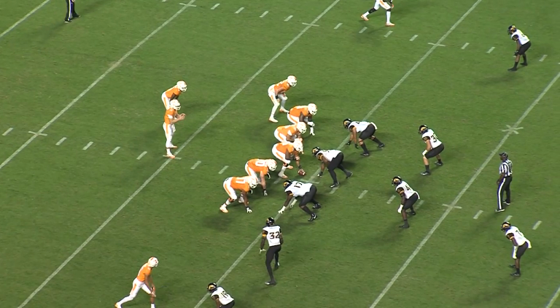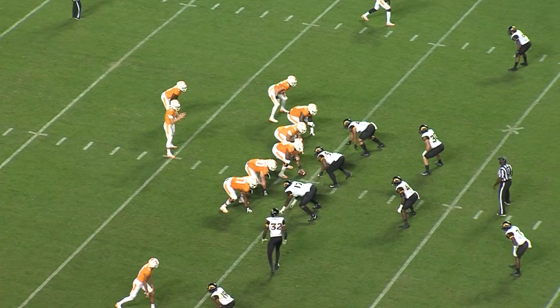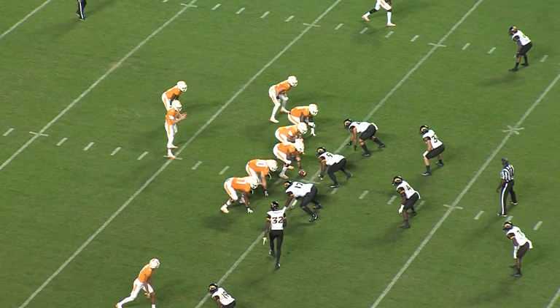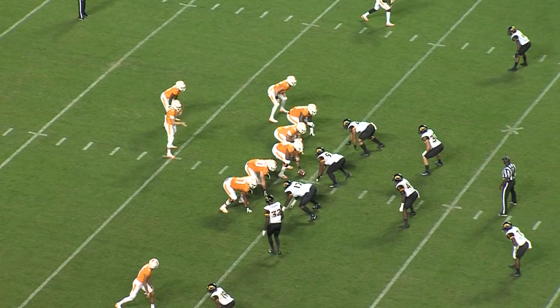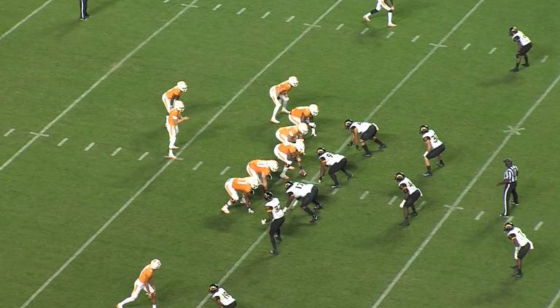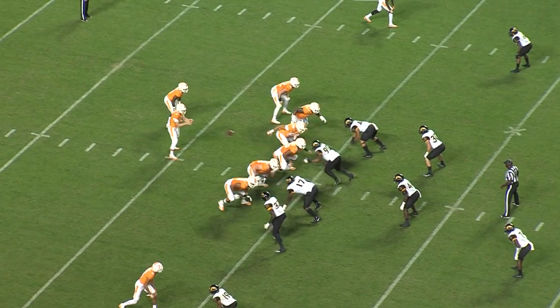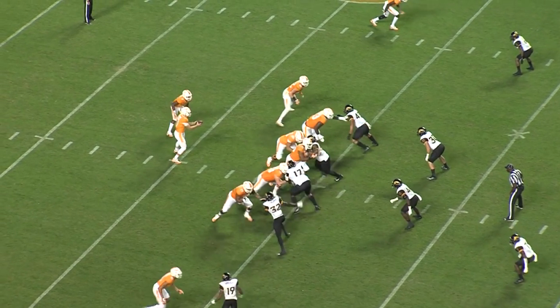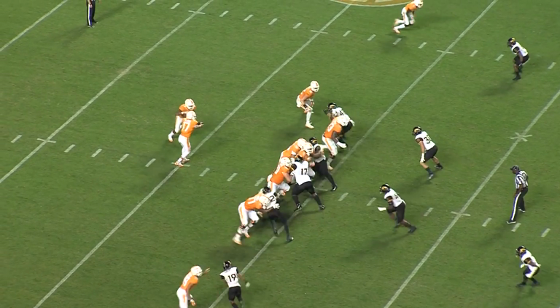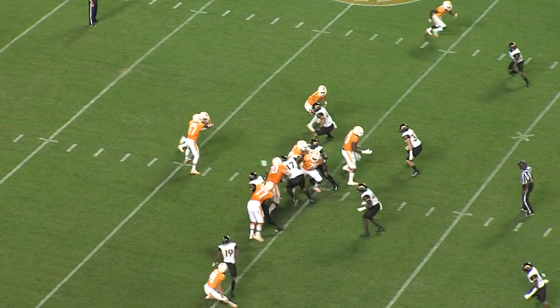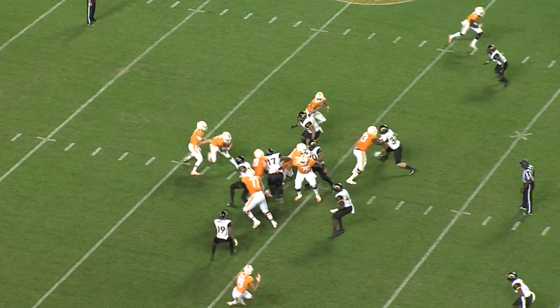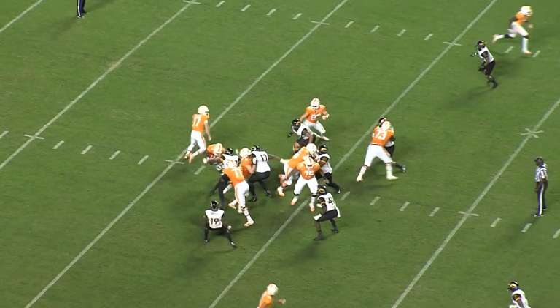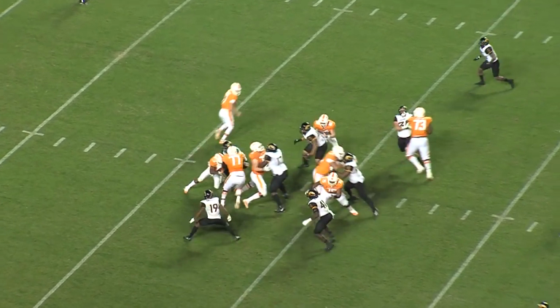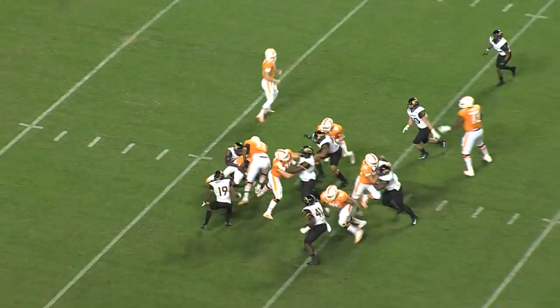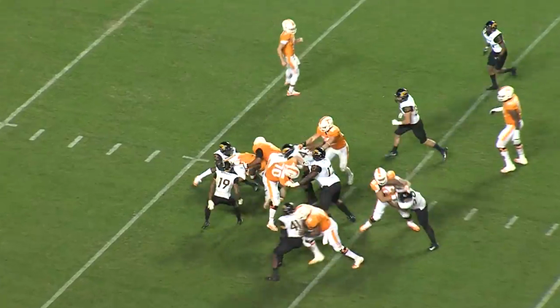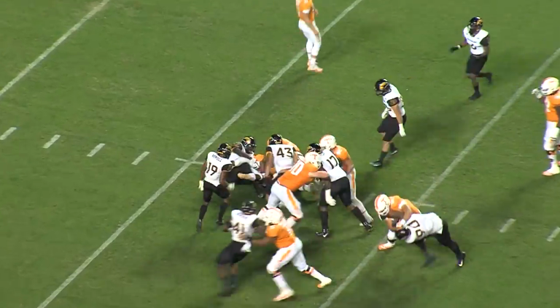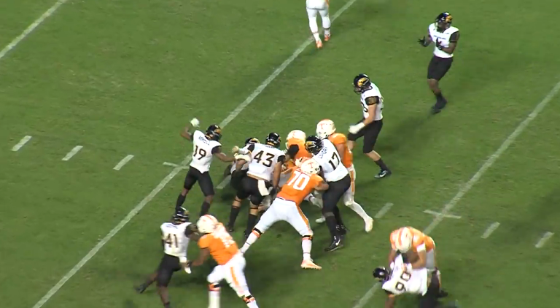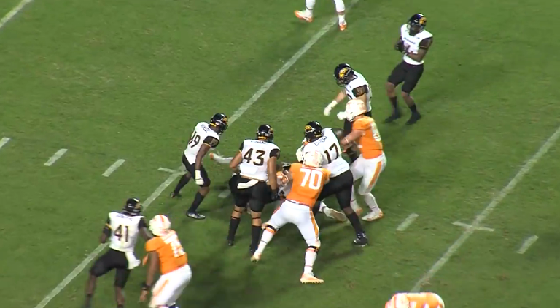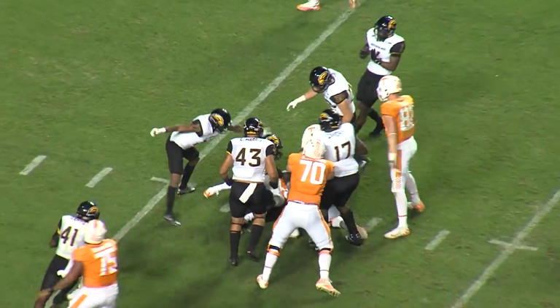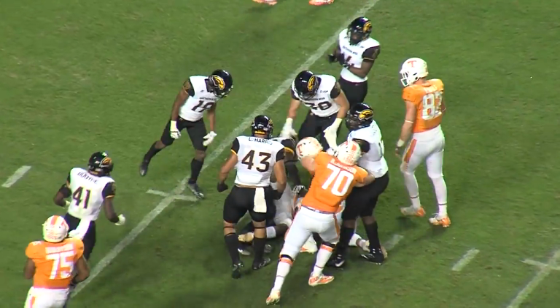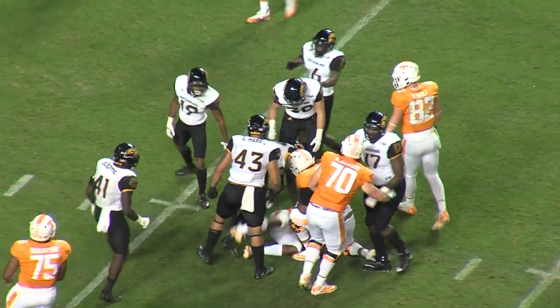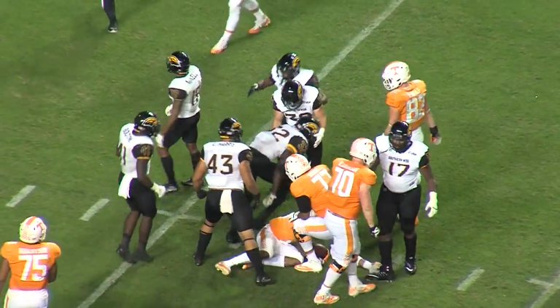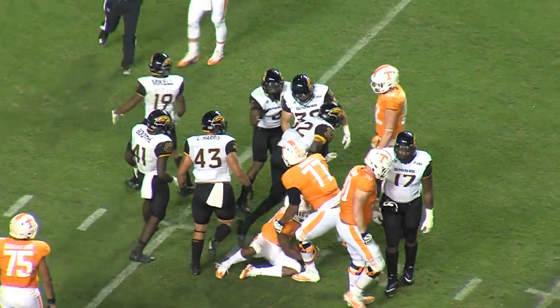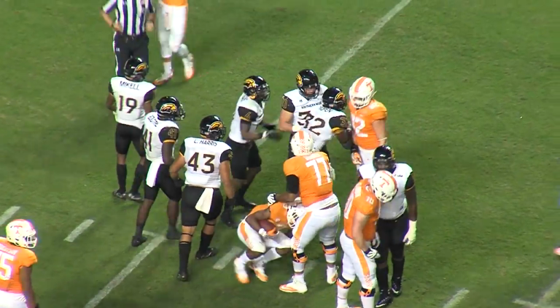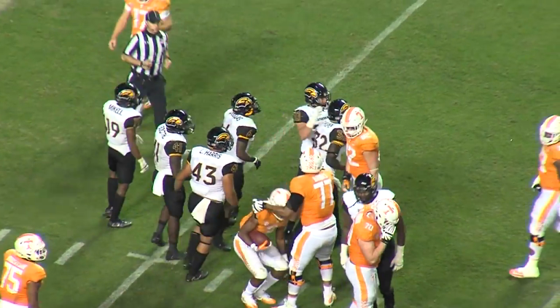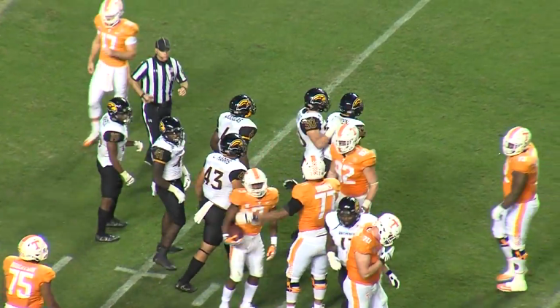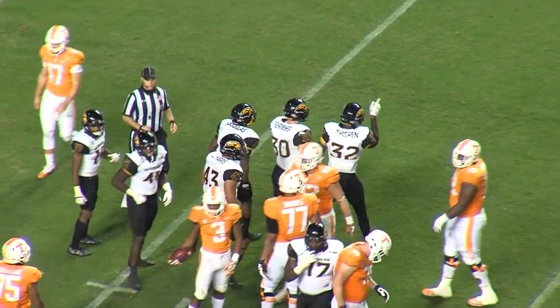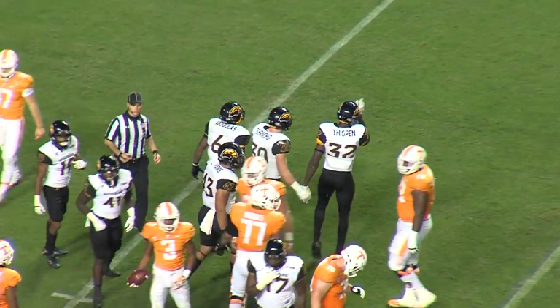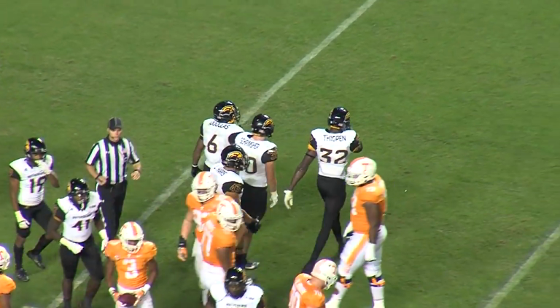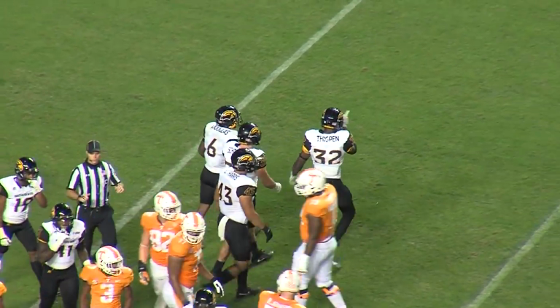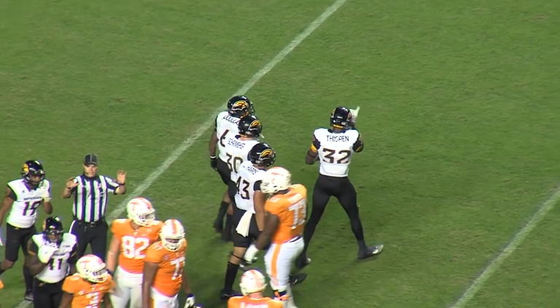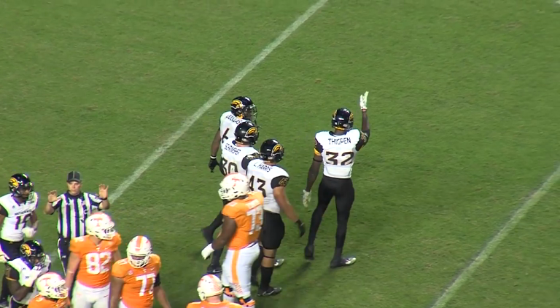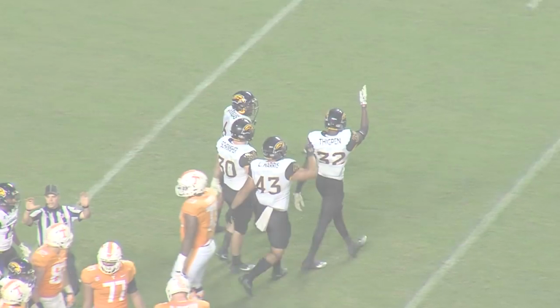McBride the quarterback in shotgun formation off the right hash, and he's going to hand it off again. Eagles going to get a tackle for a loss — Xavier Thigpen was the first Eagle in there.